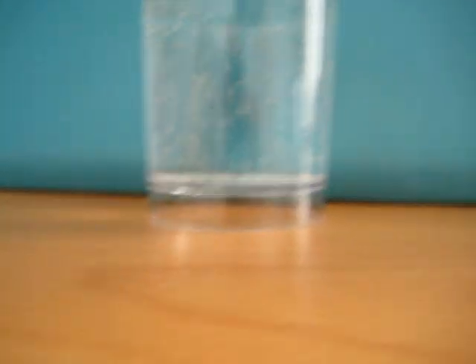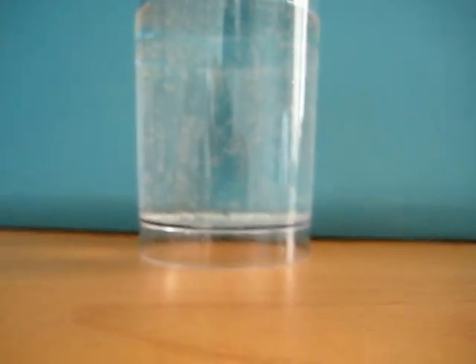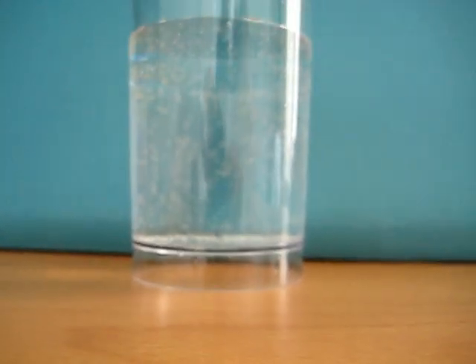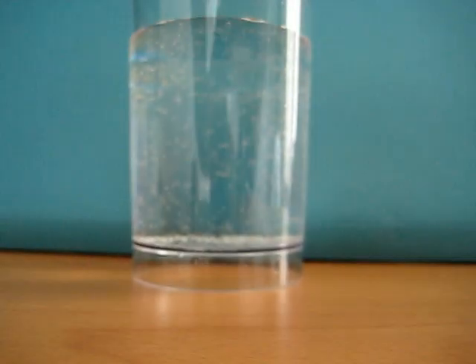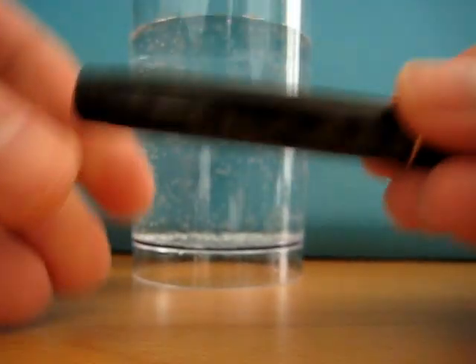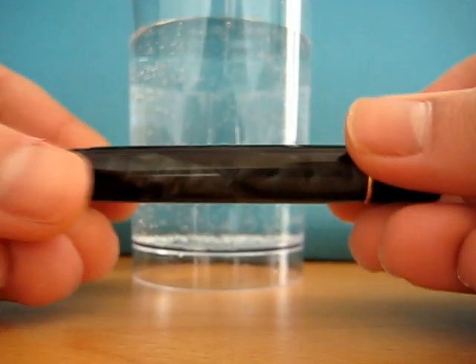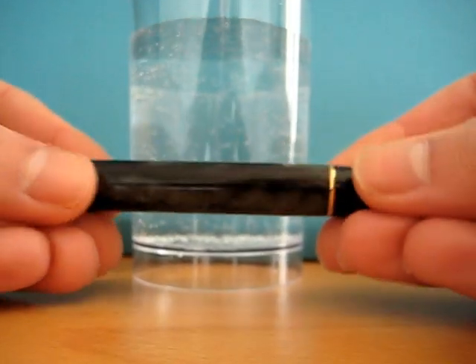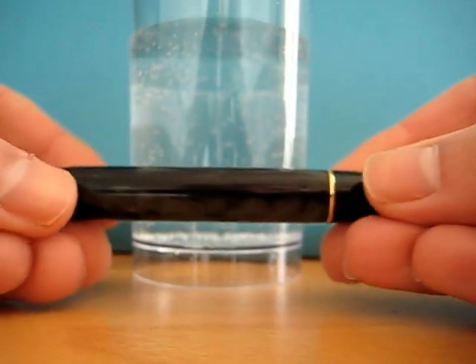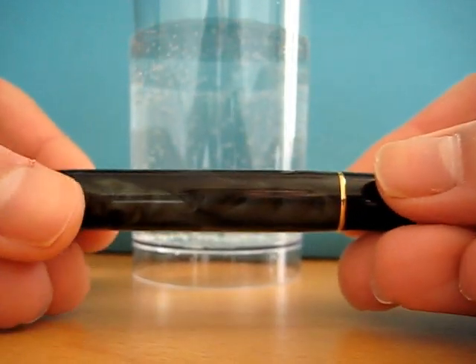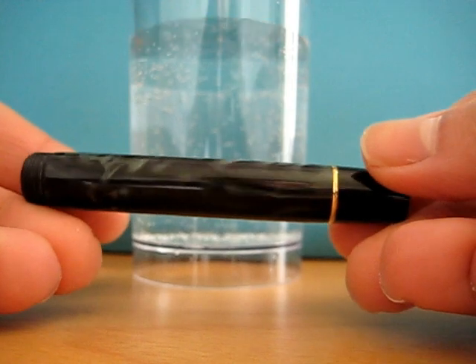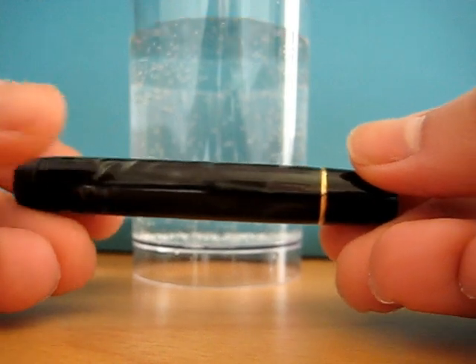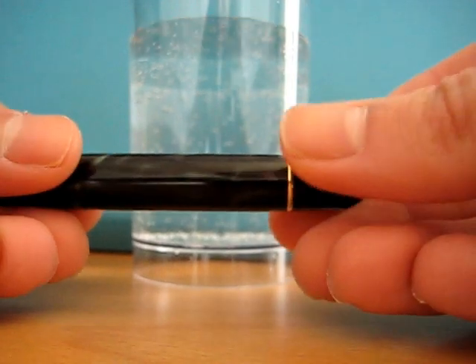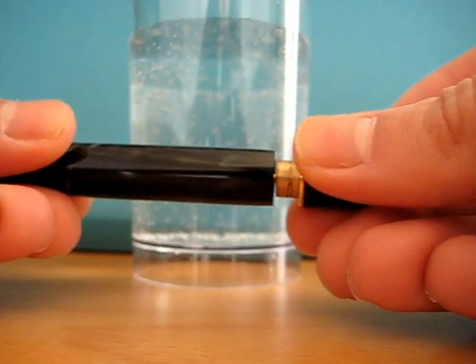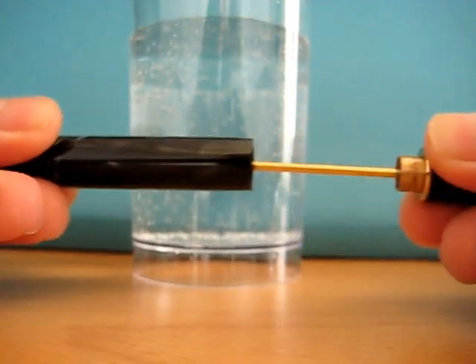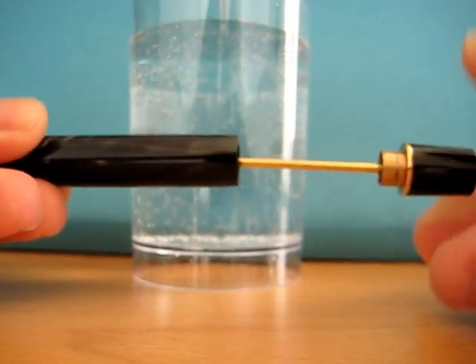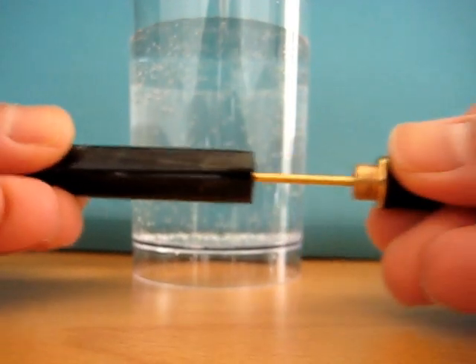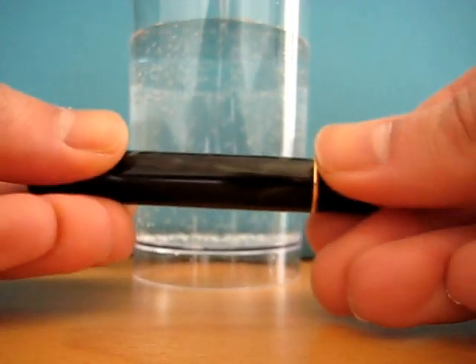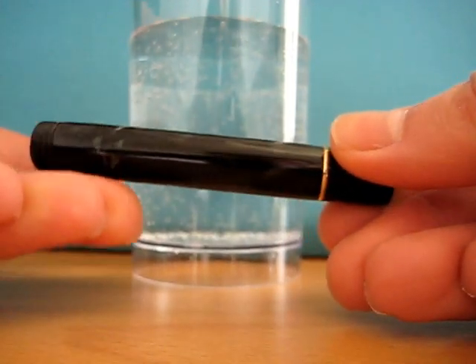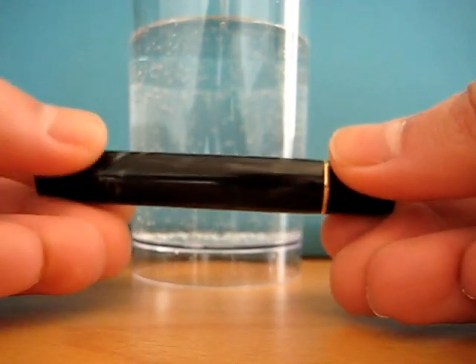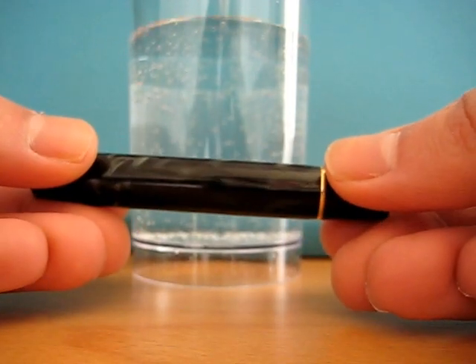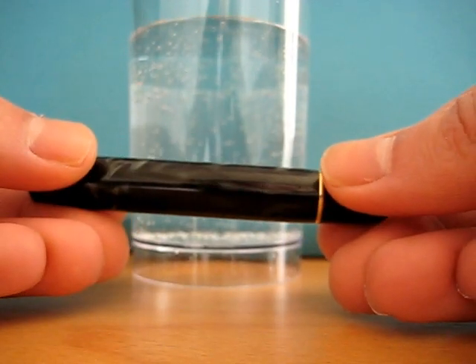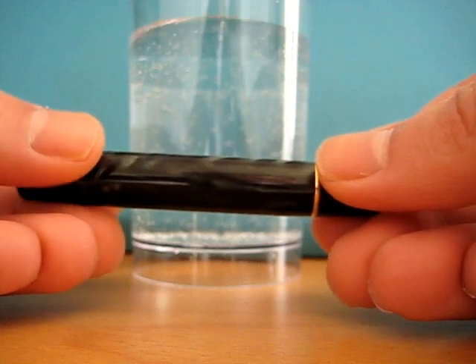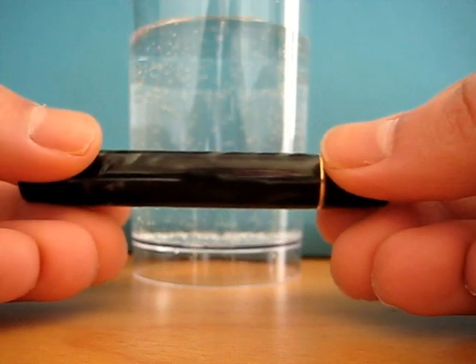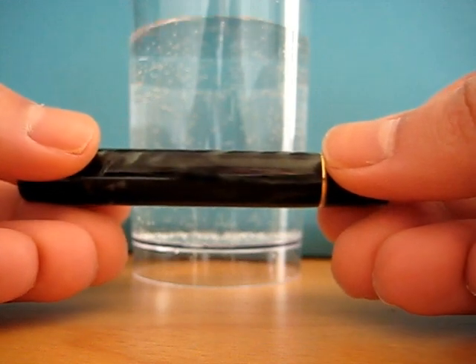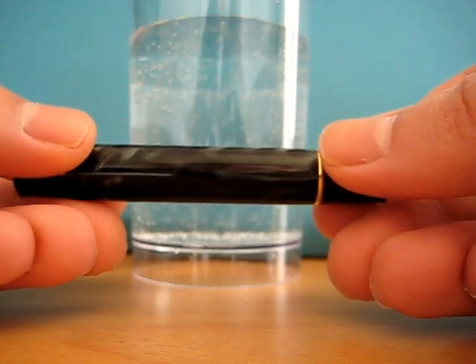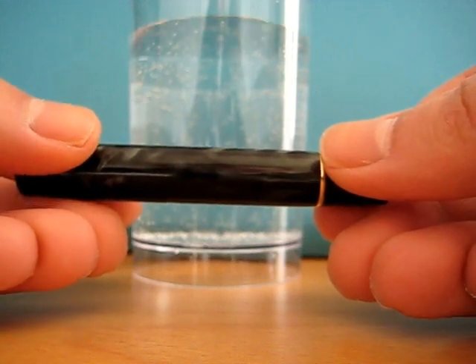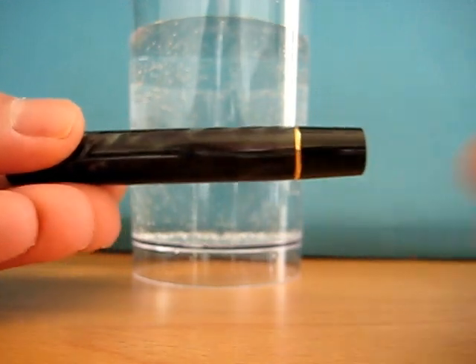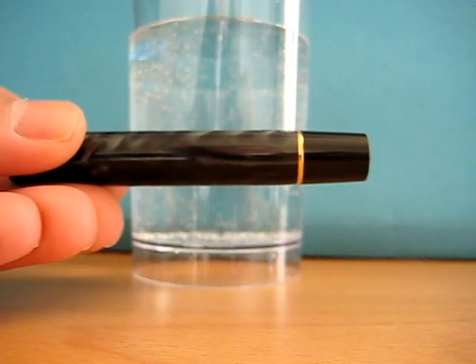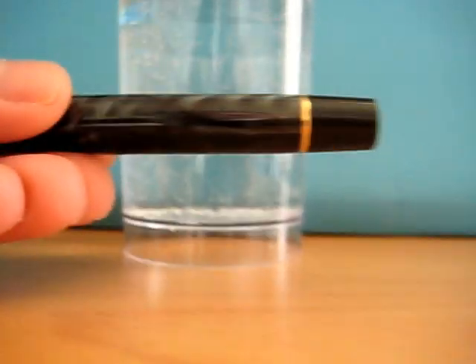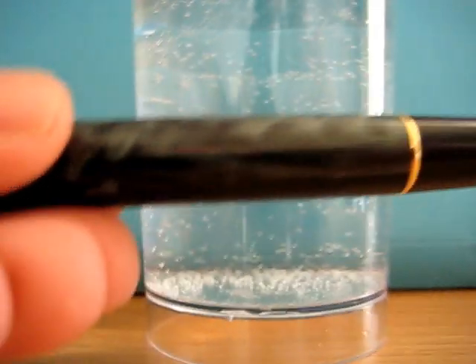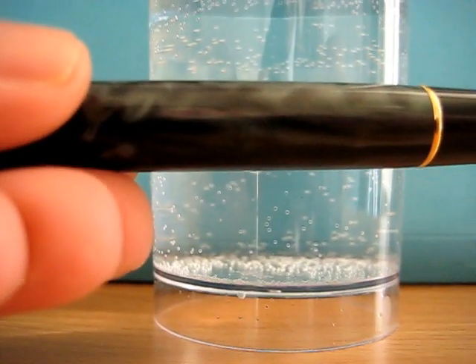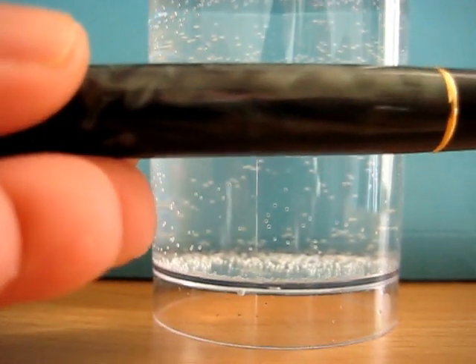Of course the great disadvantage of this particular filling system is that it is strictly a two-handed affair. So it does make life a bit more challenging for me trying to fill without a tripod.